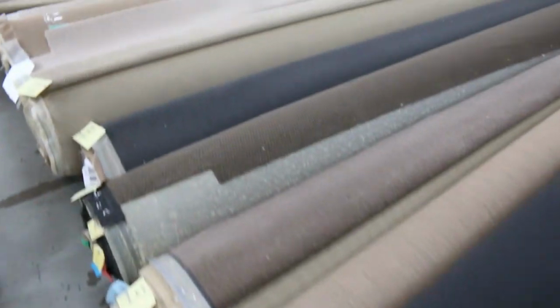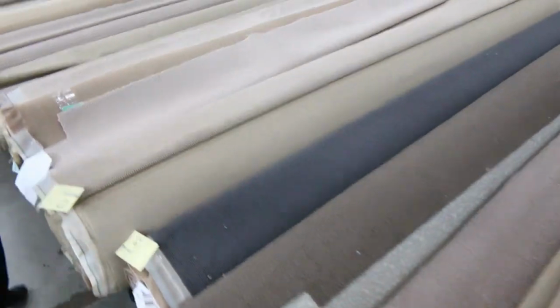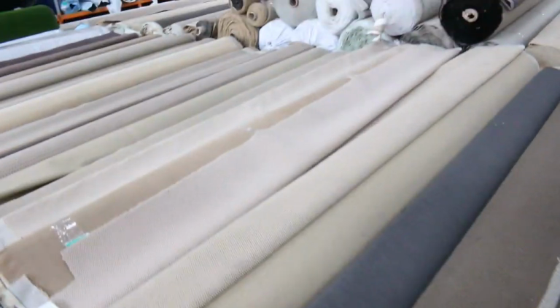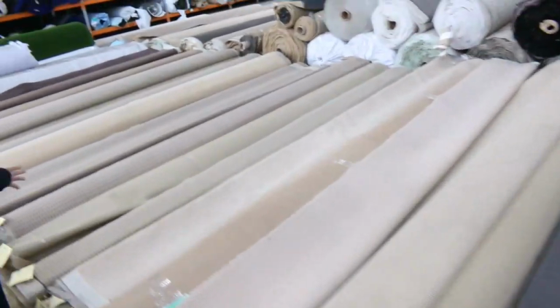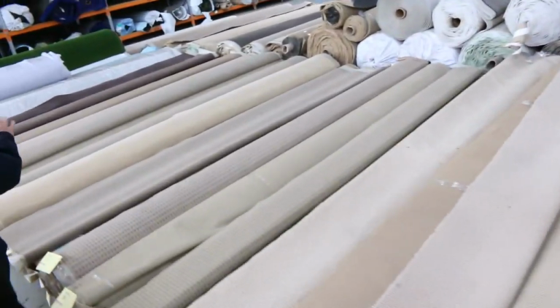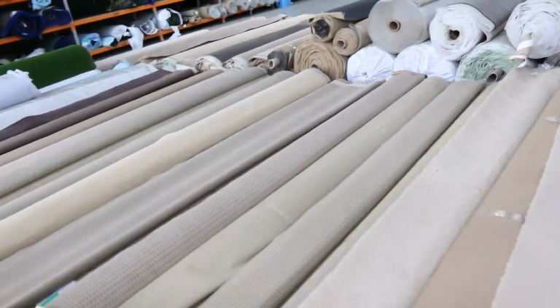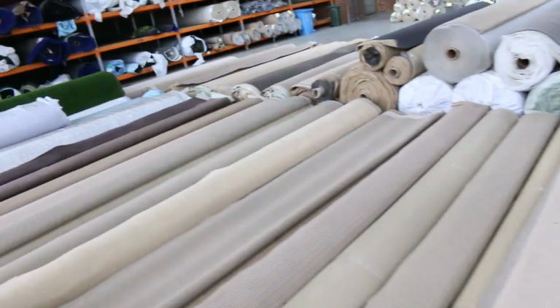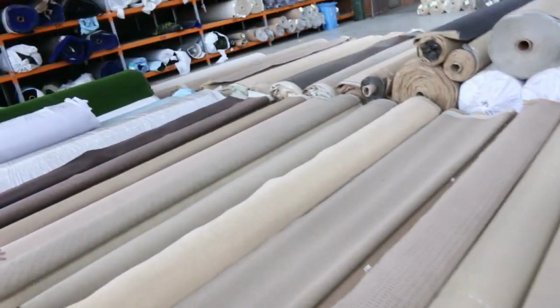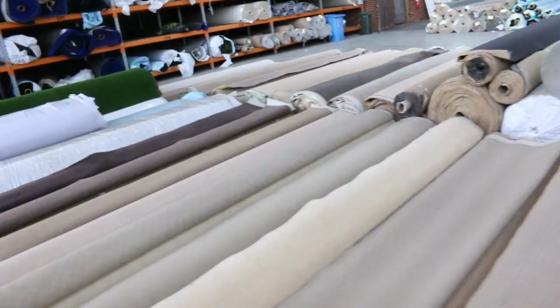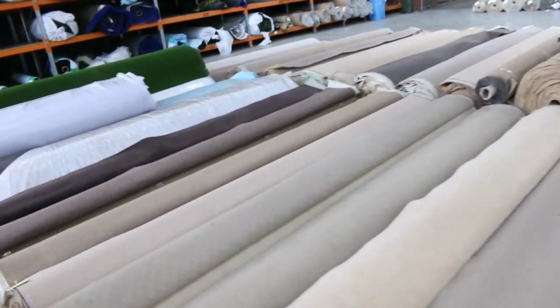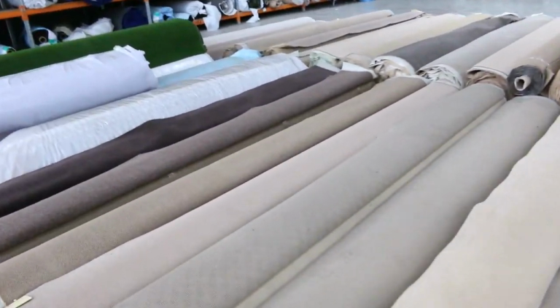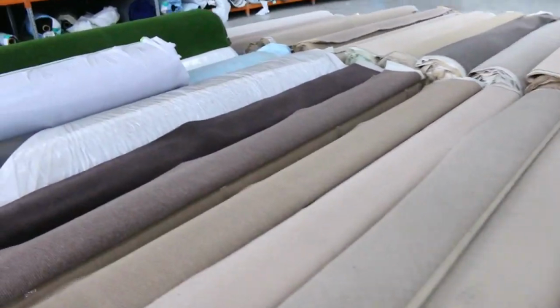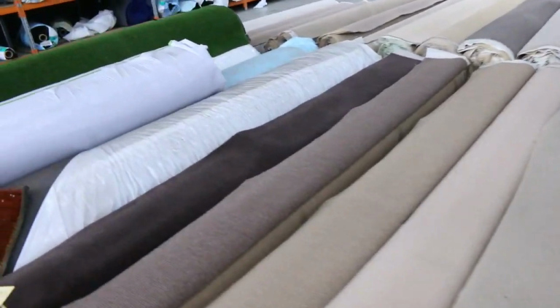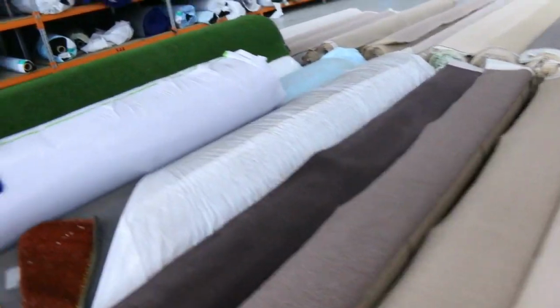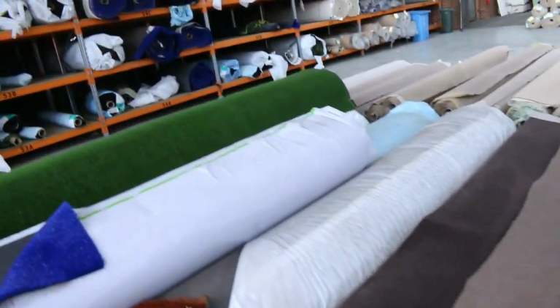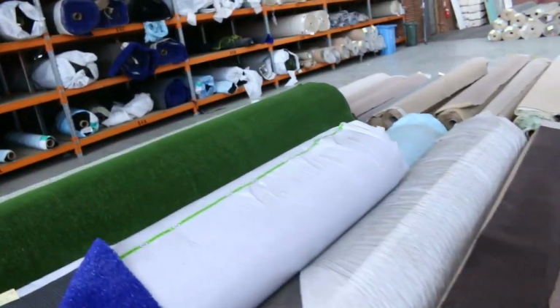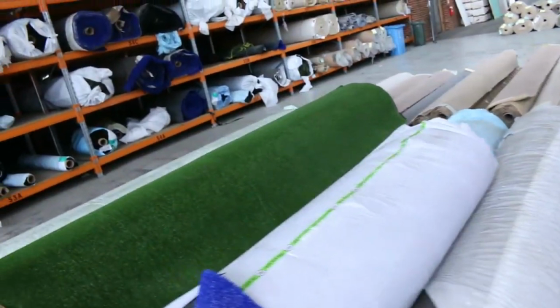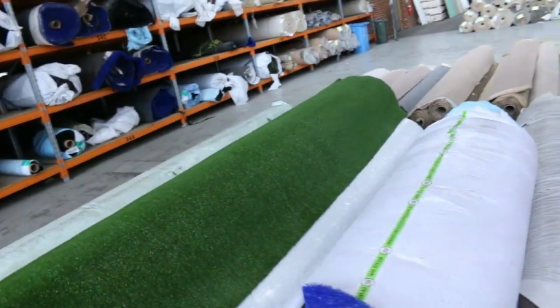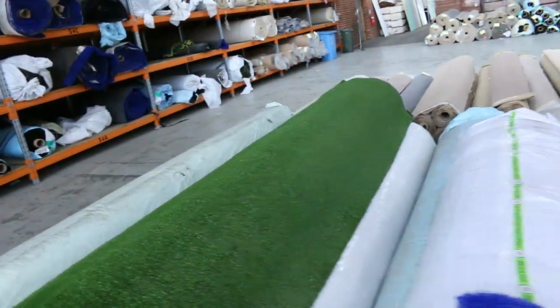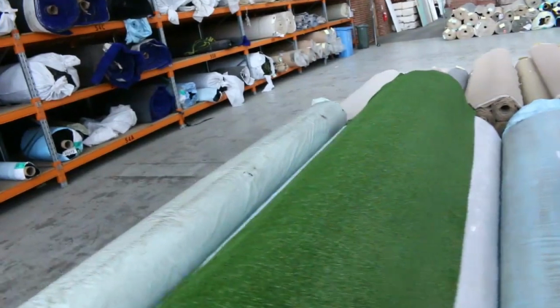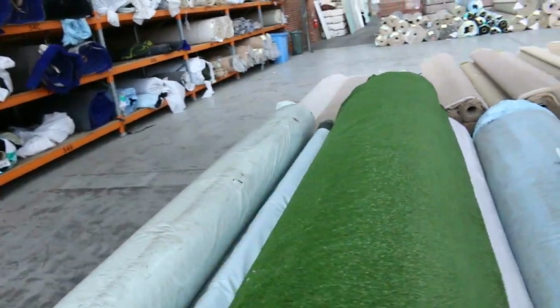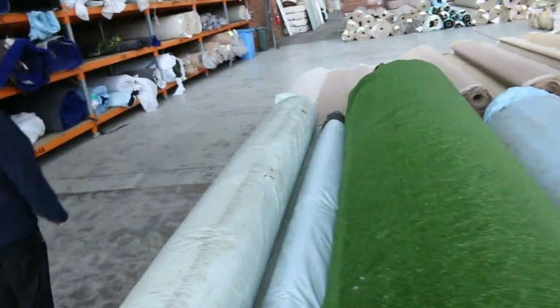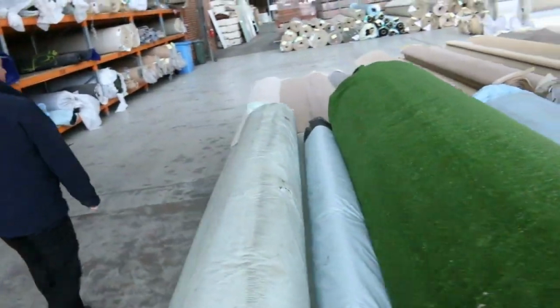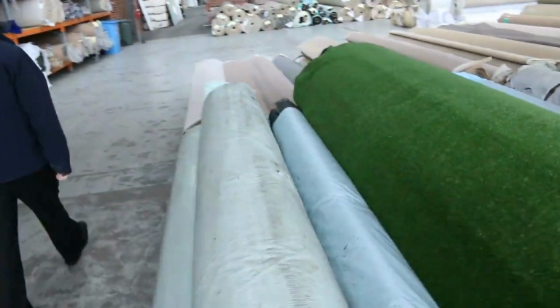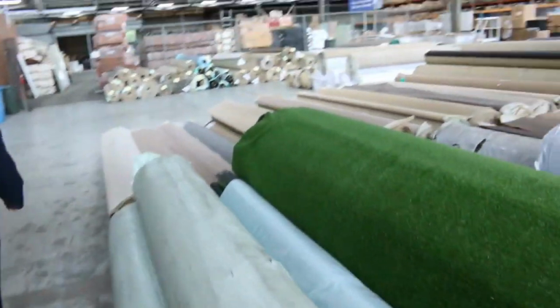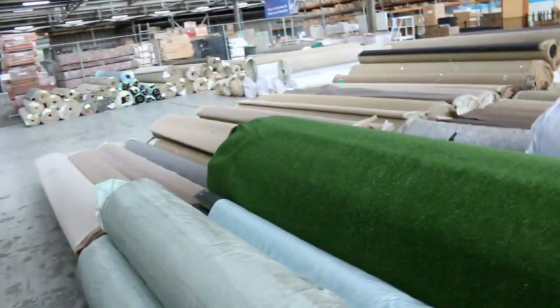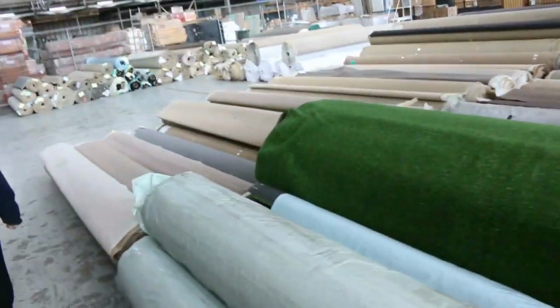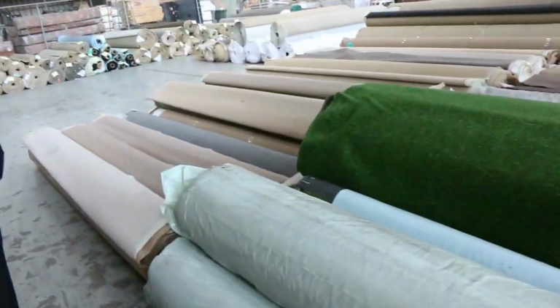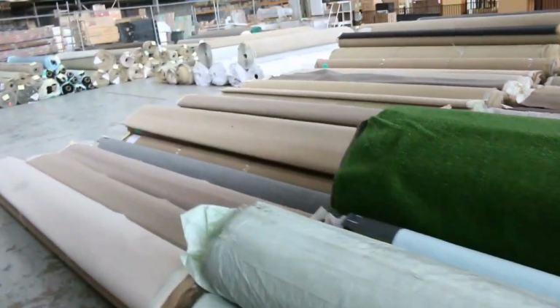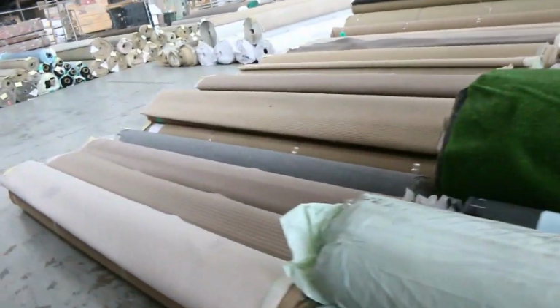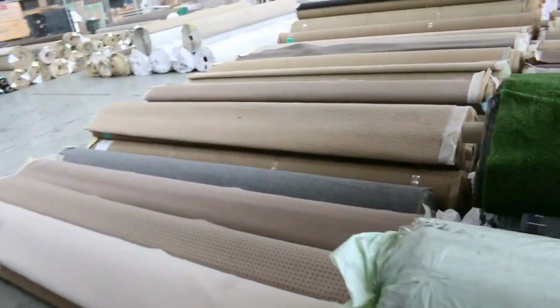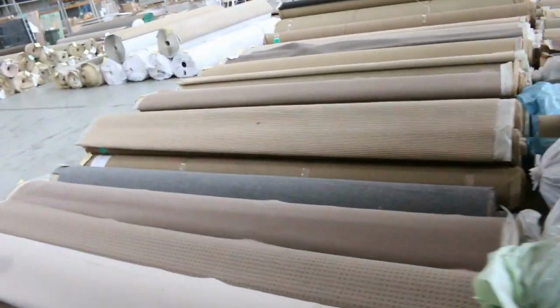There are also a couple of rolls of vinyl at the end — four-meter wide vinyl starting from $25 a linear meter. The carpet is all 3.66 meters wide, so that's the standard 12-foot broadloom width — really good value on those ones.